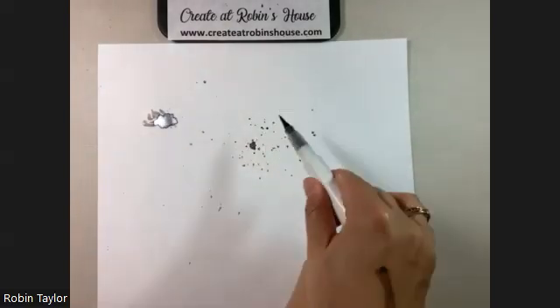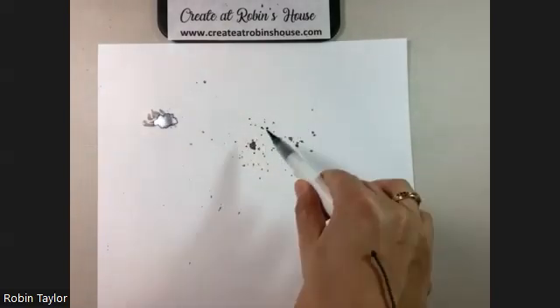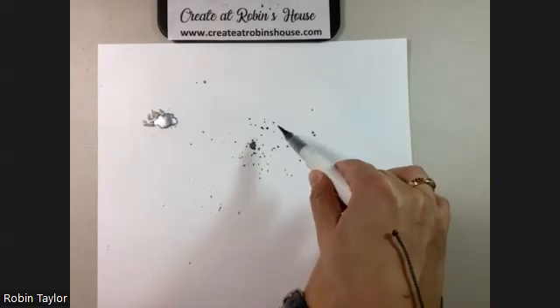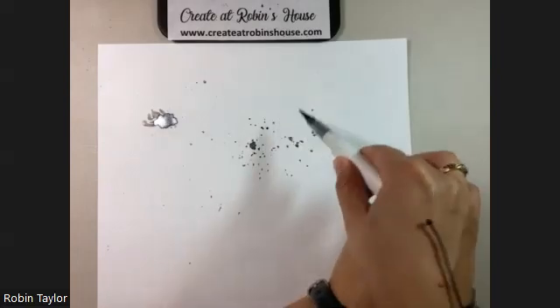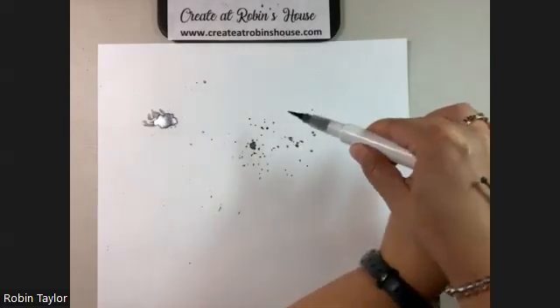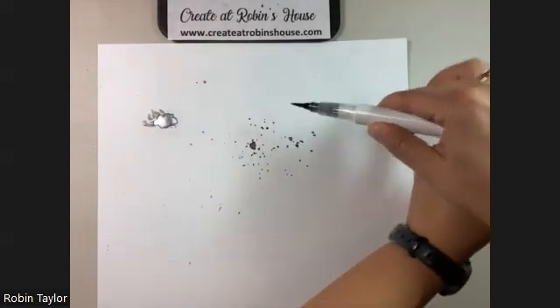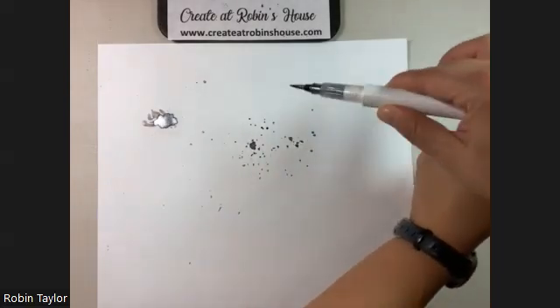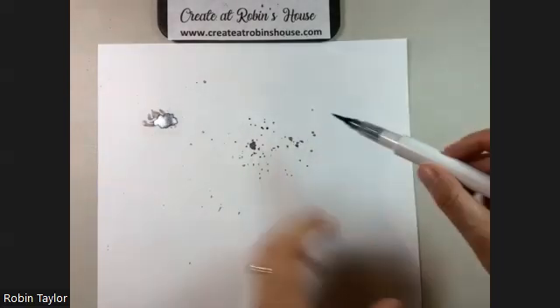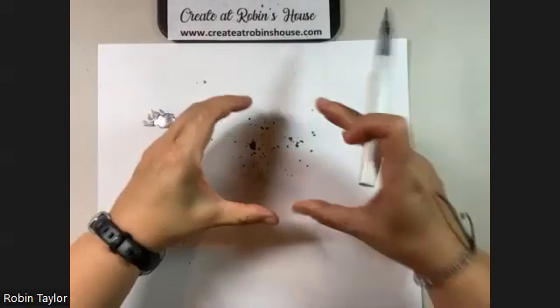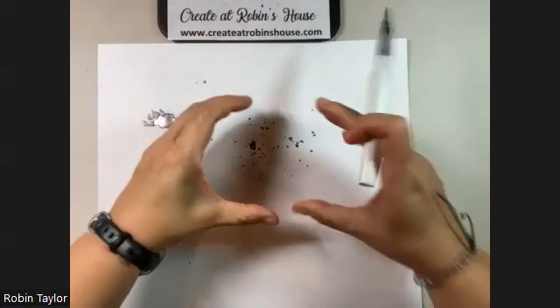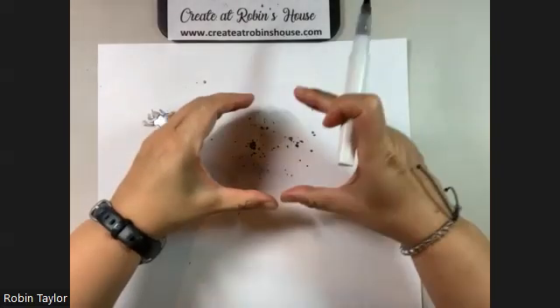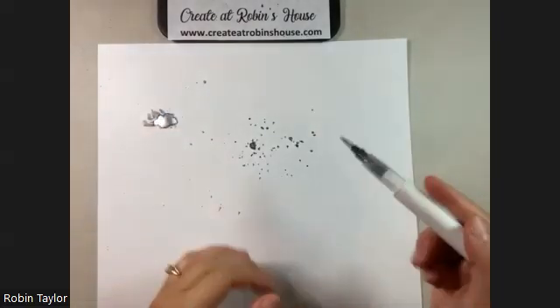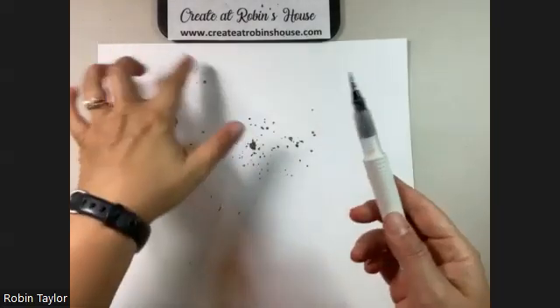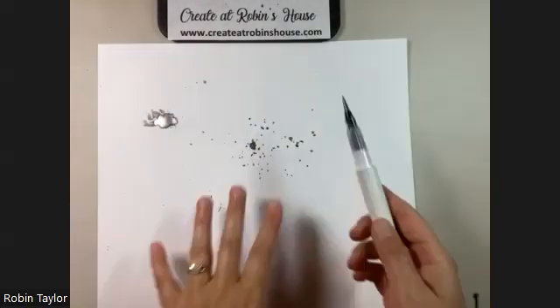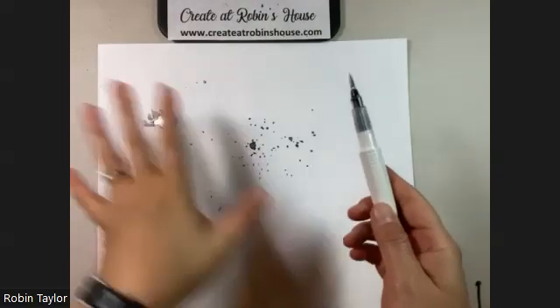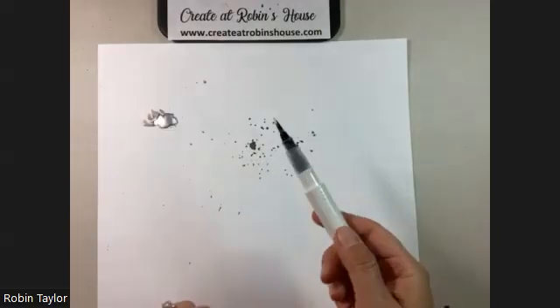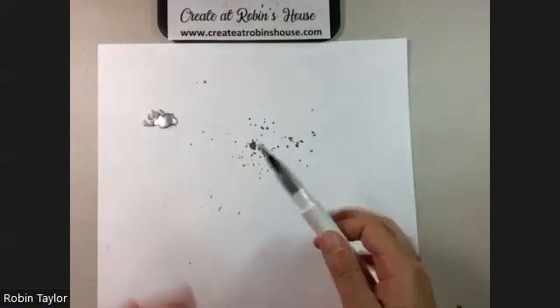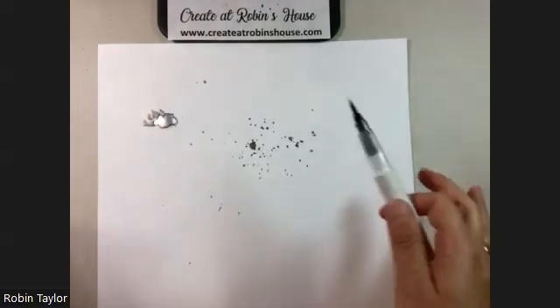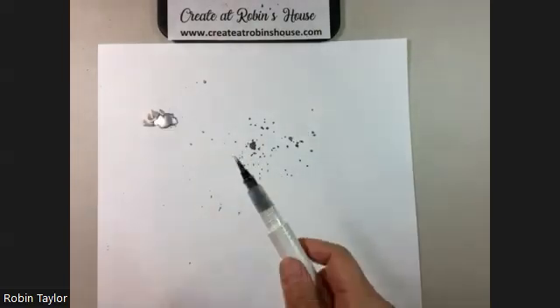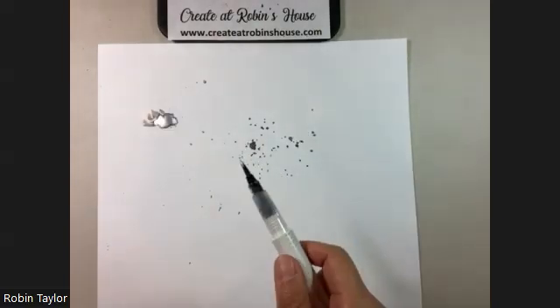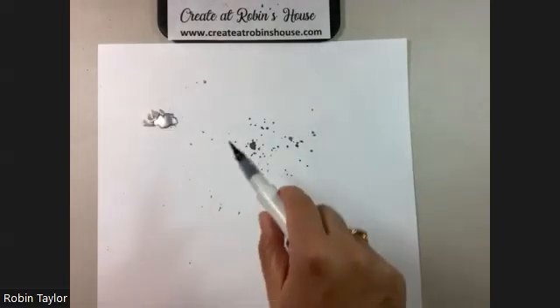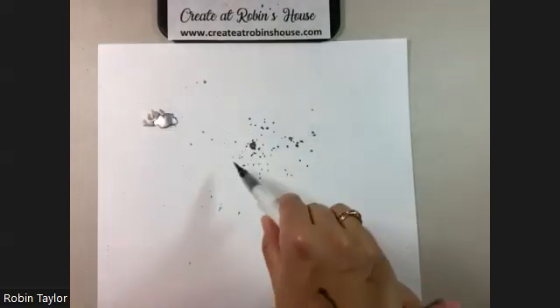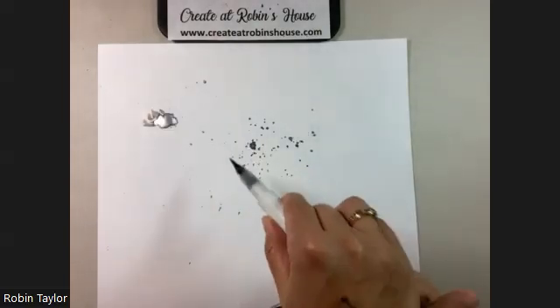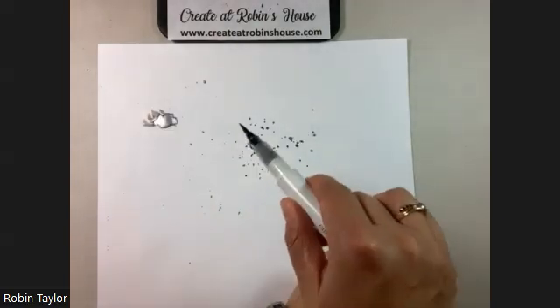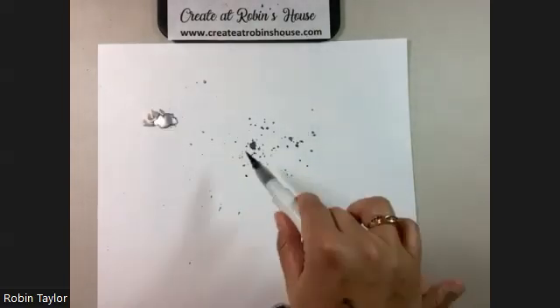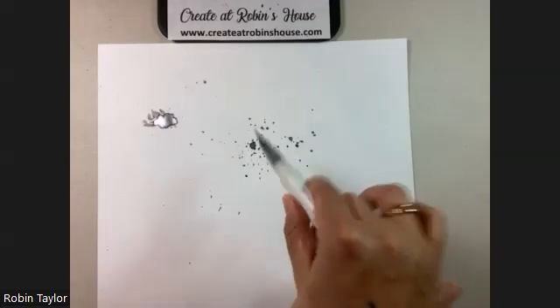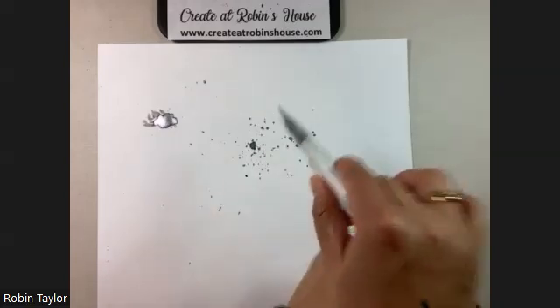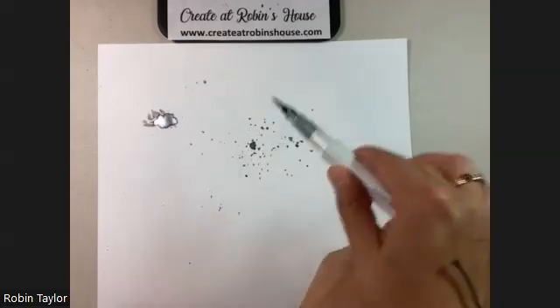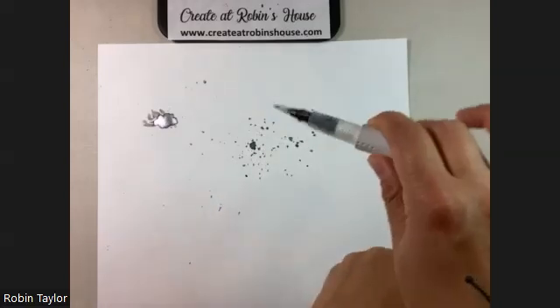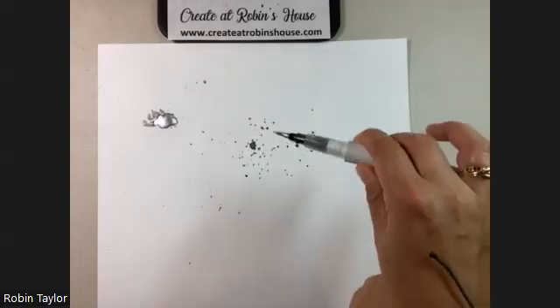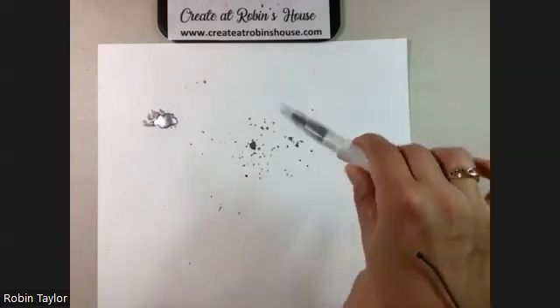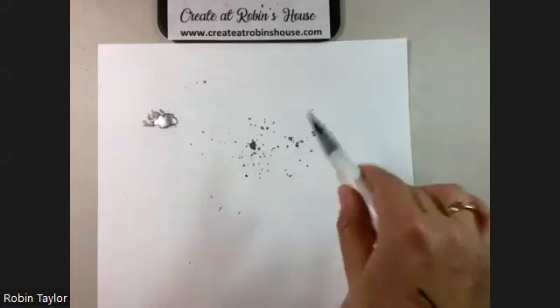Once you get control of it, you can go more specifically on your paper and aim pretty well. You see I'm kind of aiming for this section here — I've got a few splats. You of course want to have some protection on if there are other parts of your paper that you don't want to get hit.